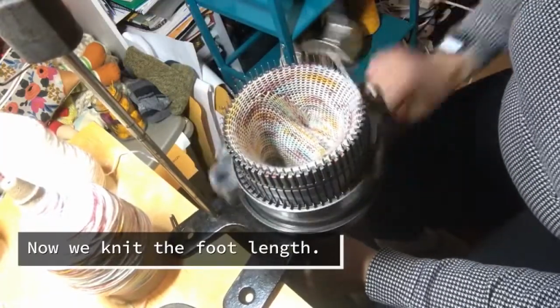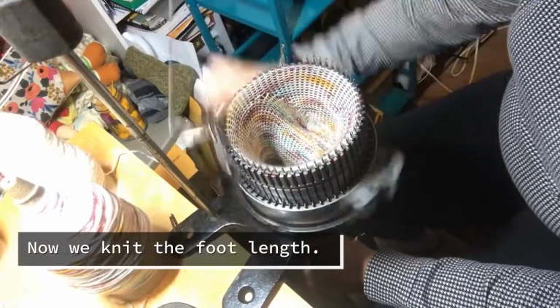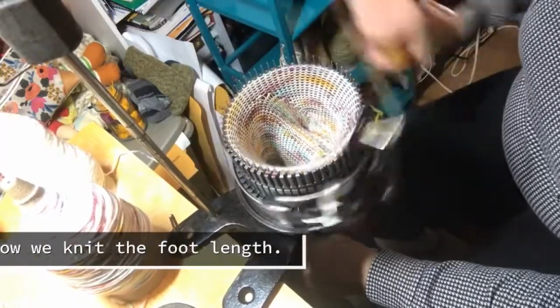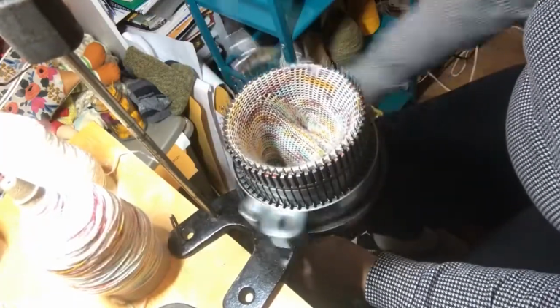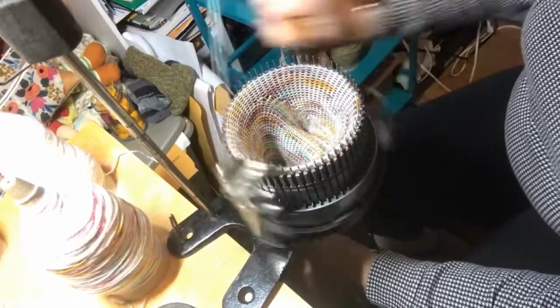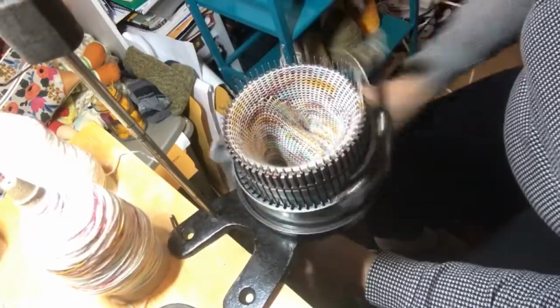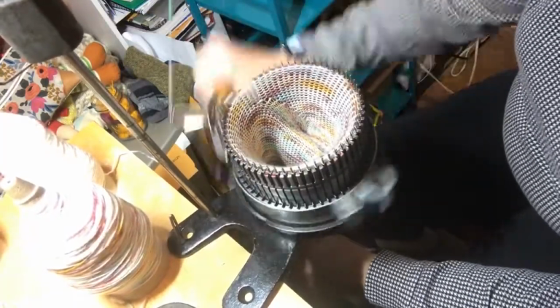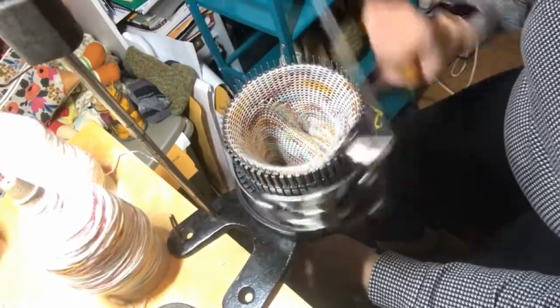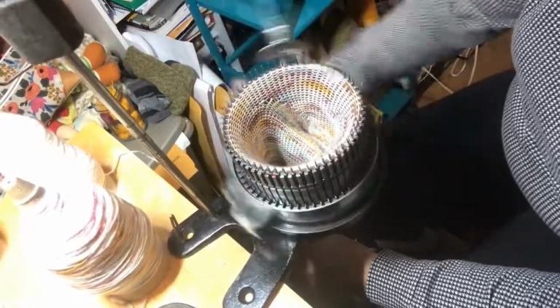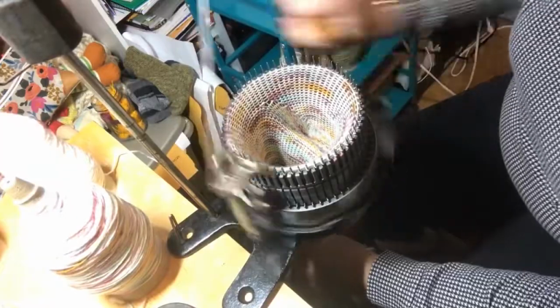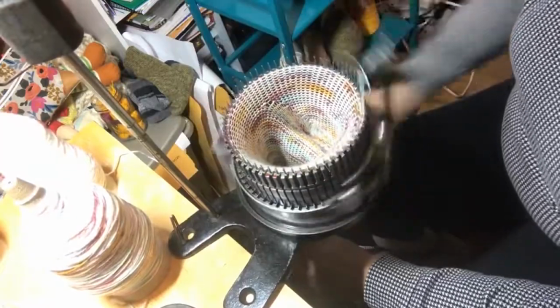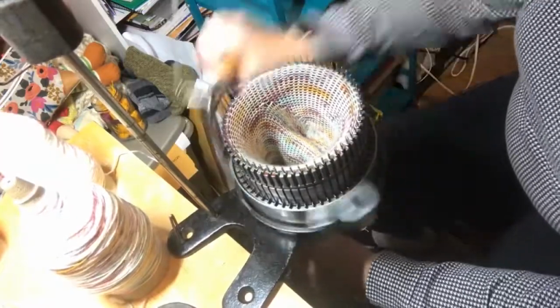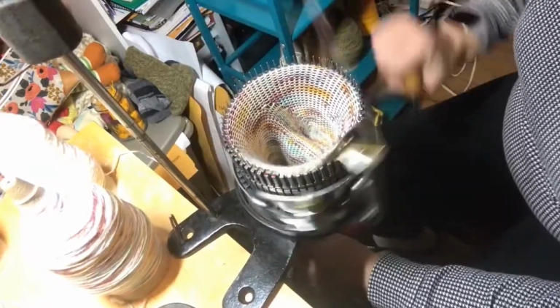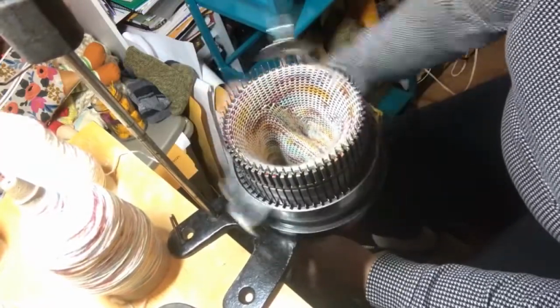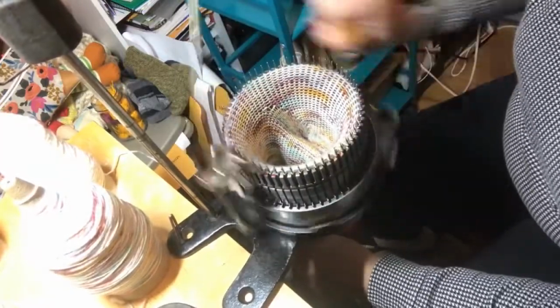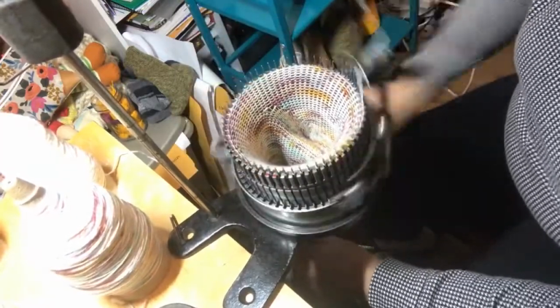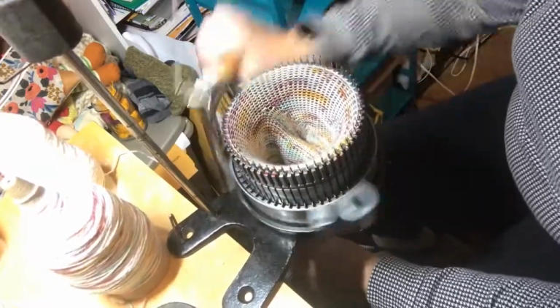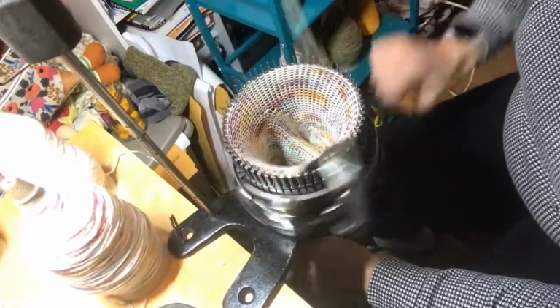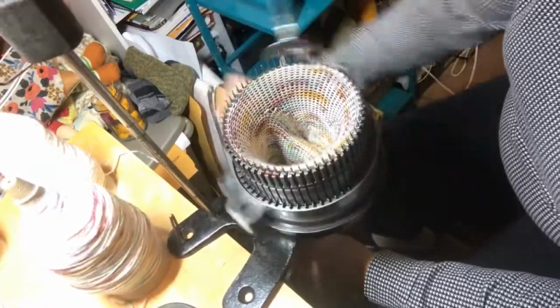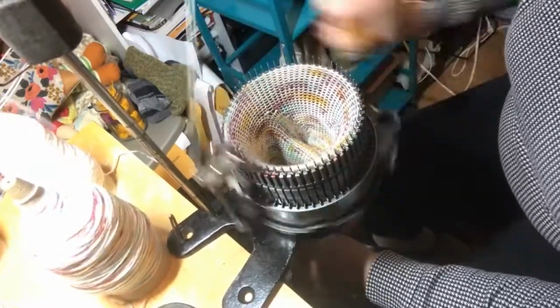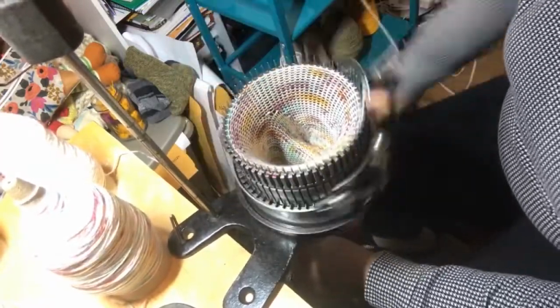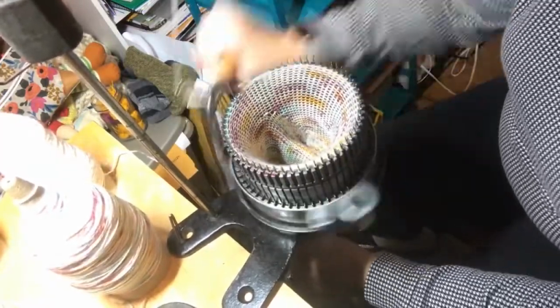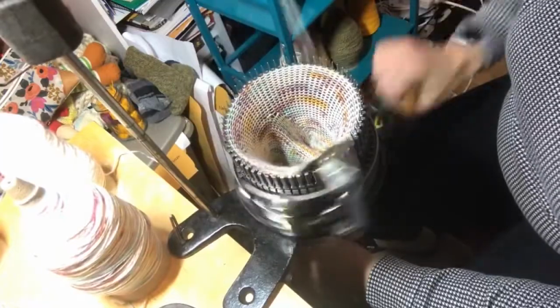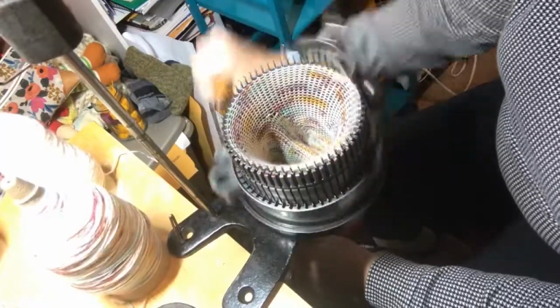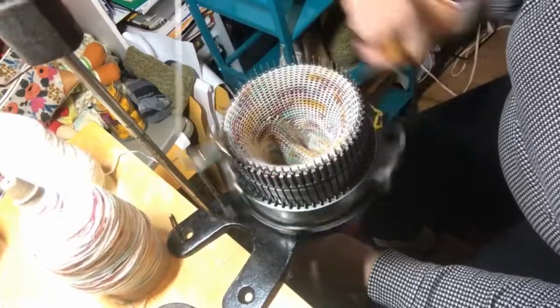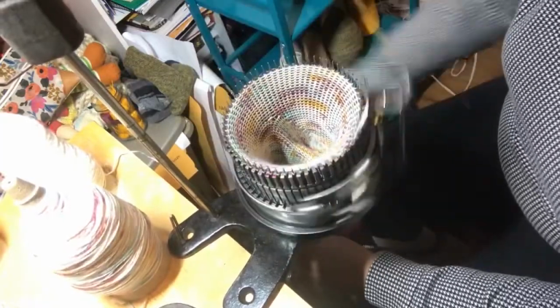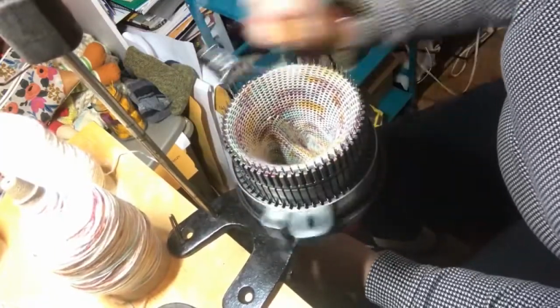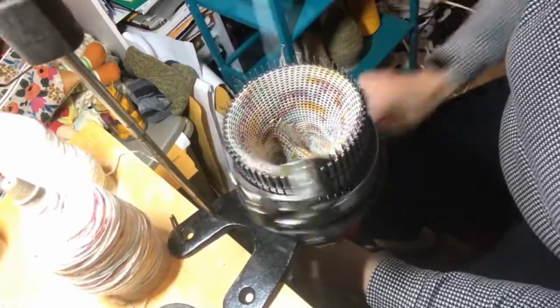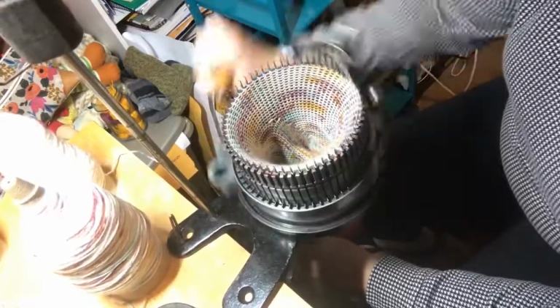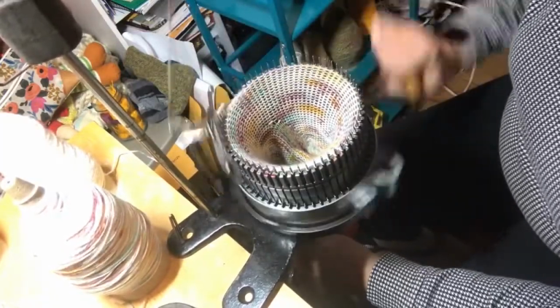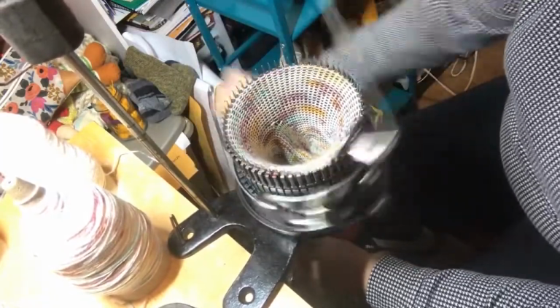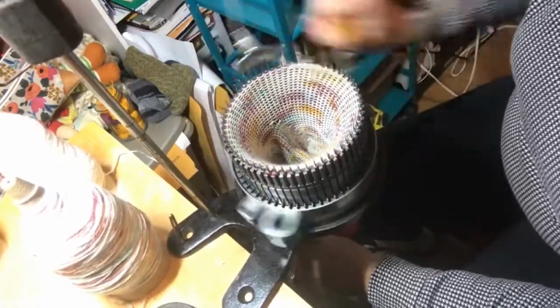Generally for a woman's size 9 on this cylinder, I'm cranking about 50 rows, give or take, depending on the tightness of my tension.